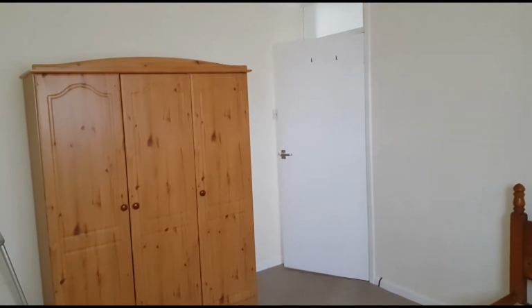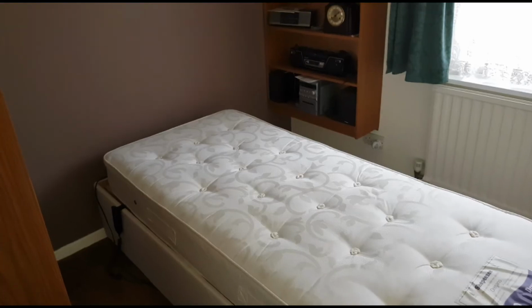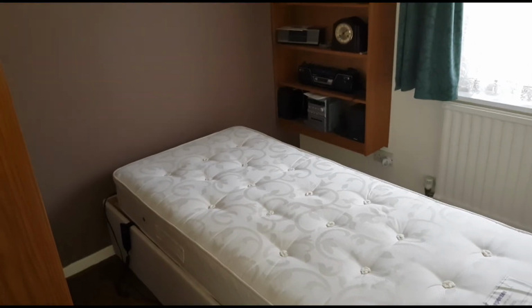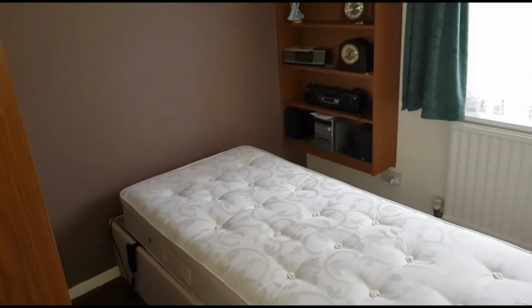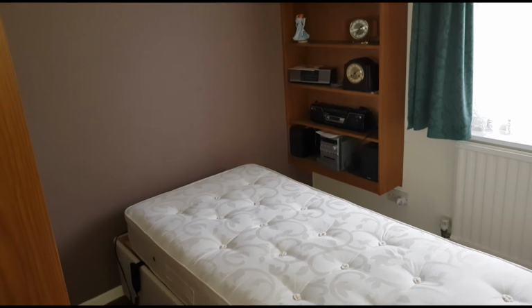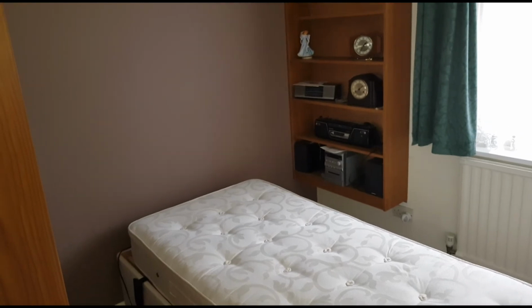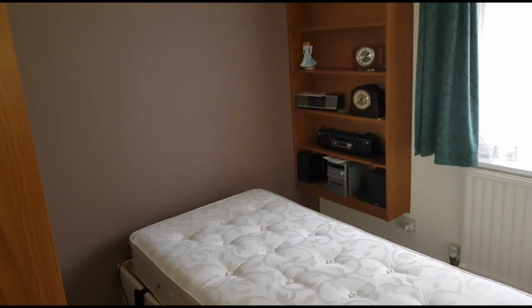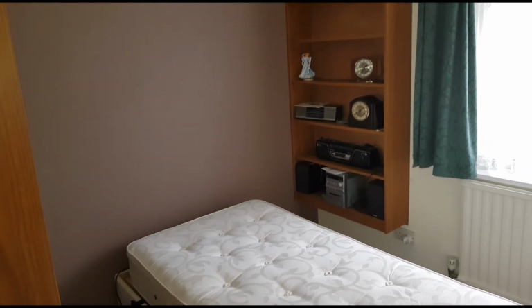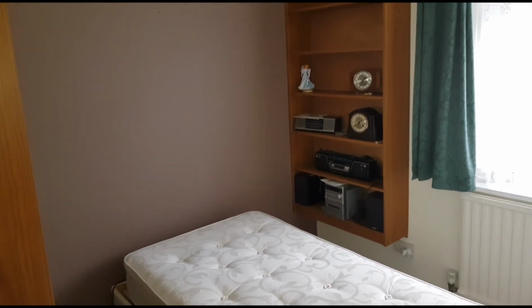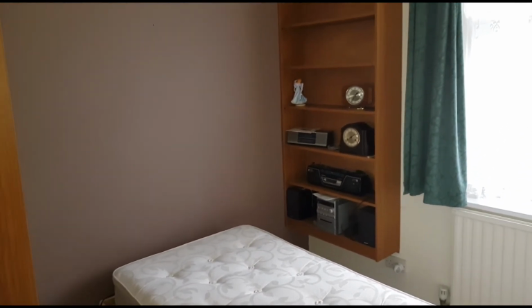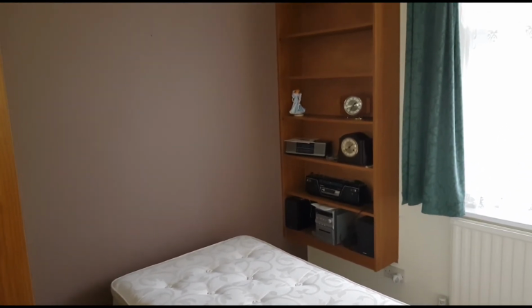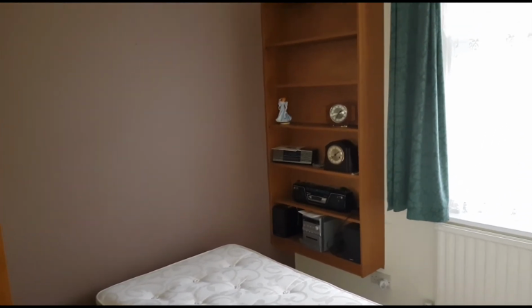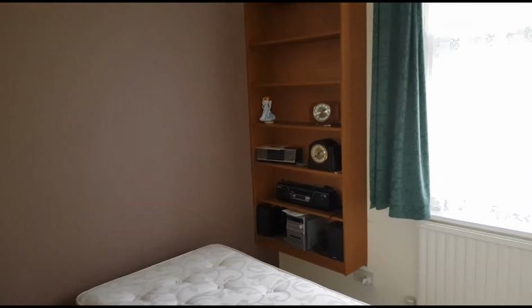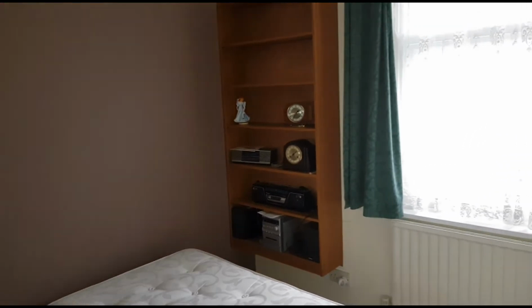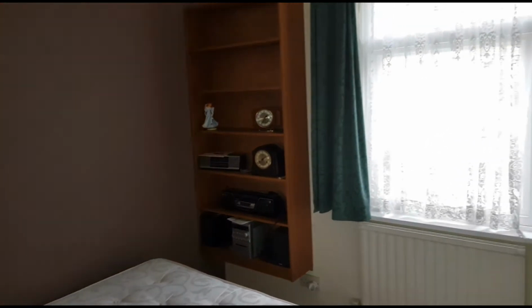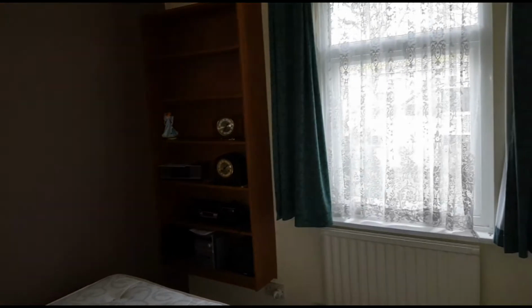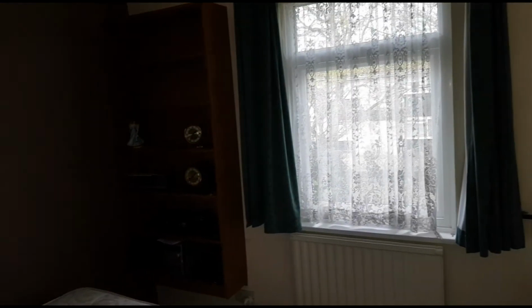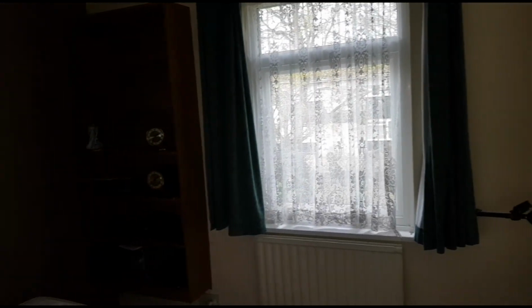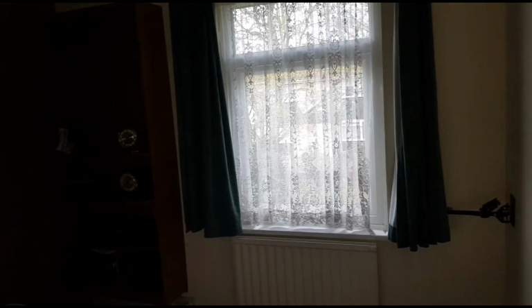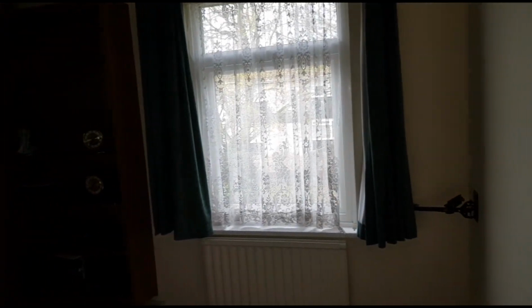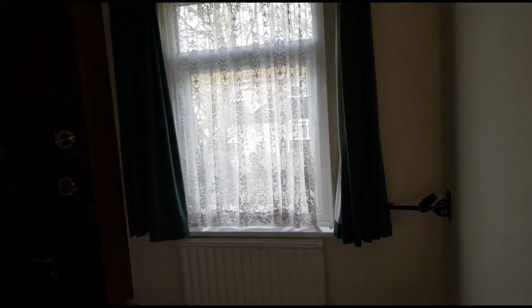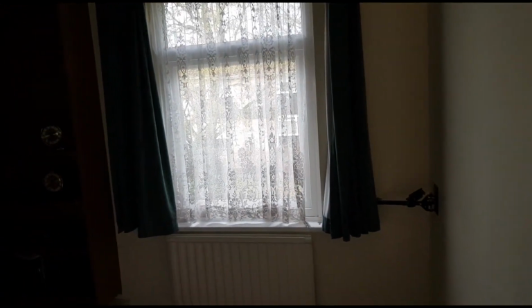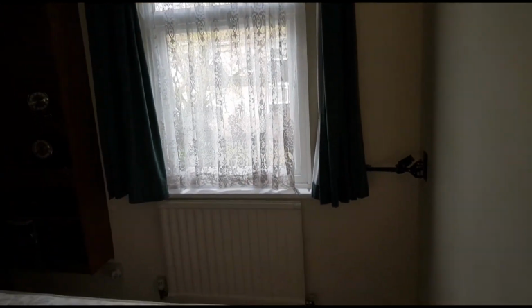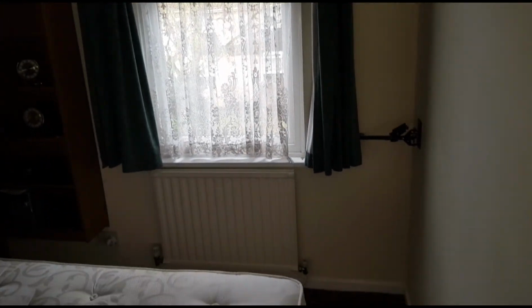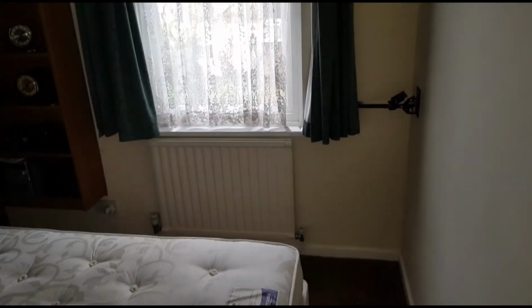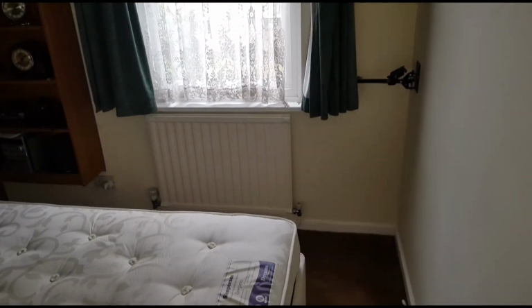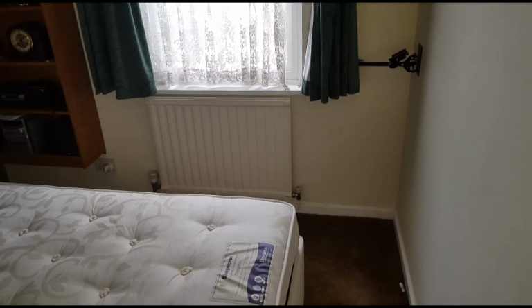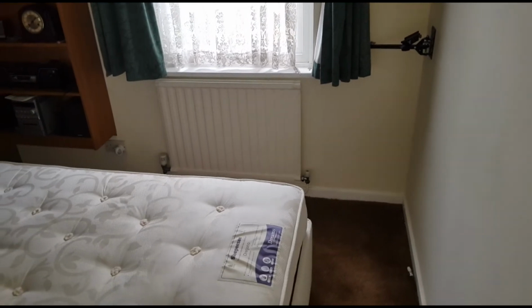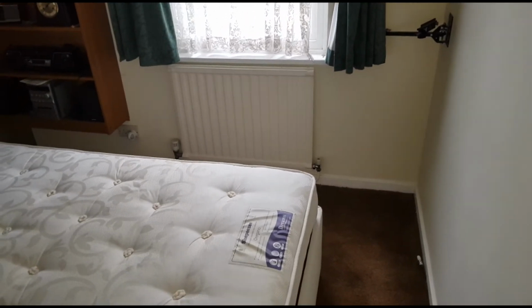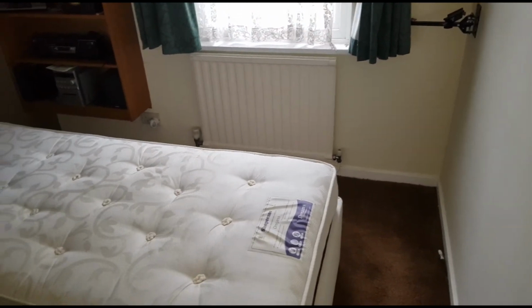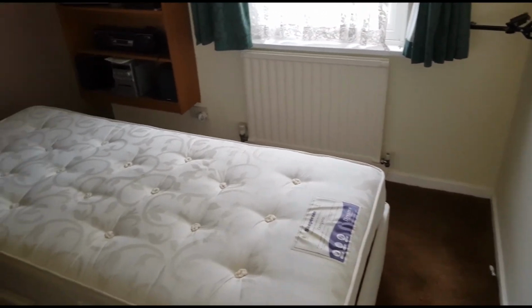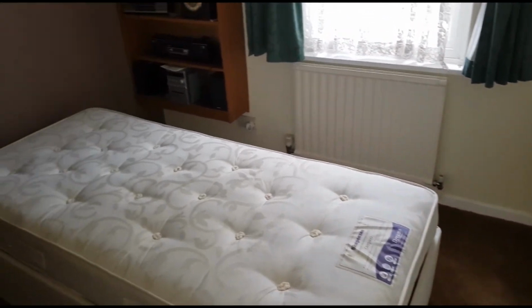And then this is bedroom three. It's a bit difficult with the video we use to get everything in because it's not wide-angle, so bear in mind that the space you see is probably a bit bigger in real life than it looks on the video.